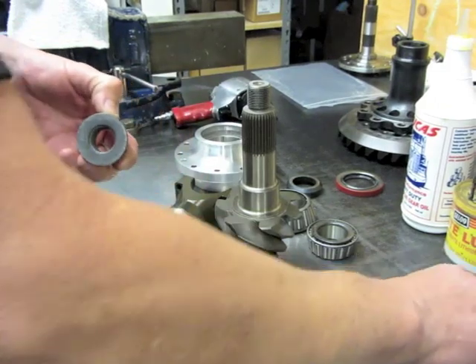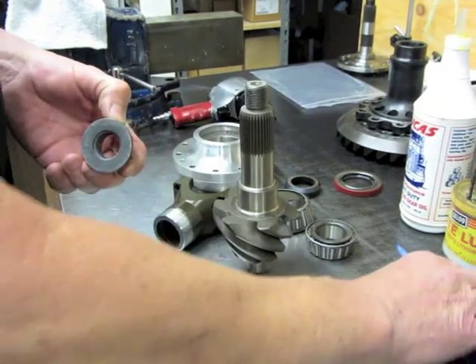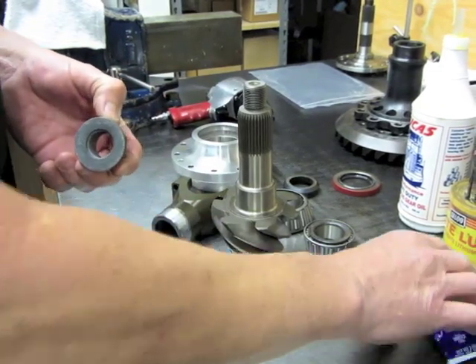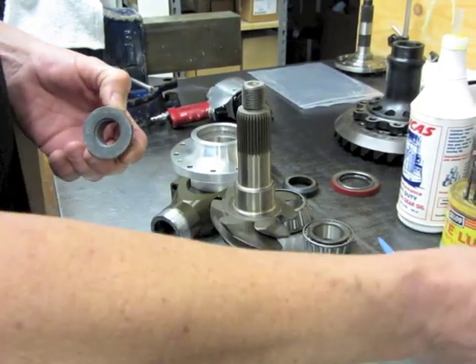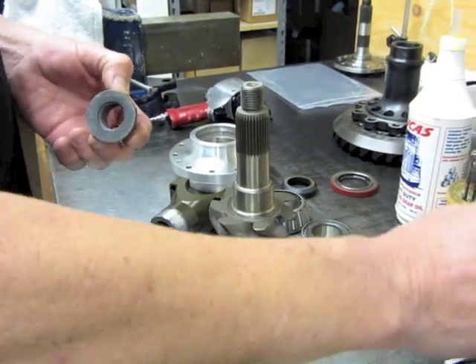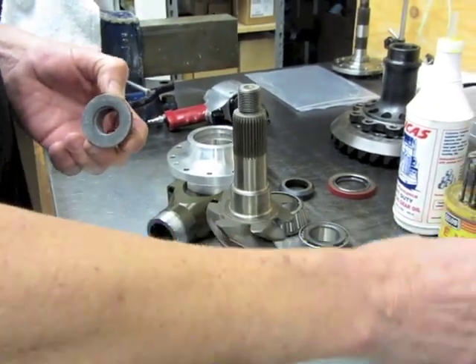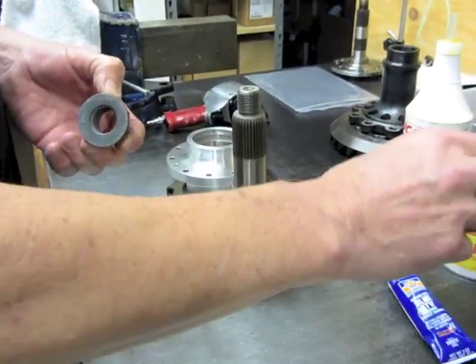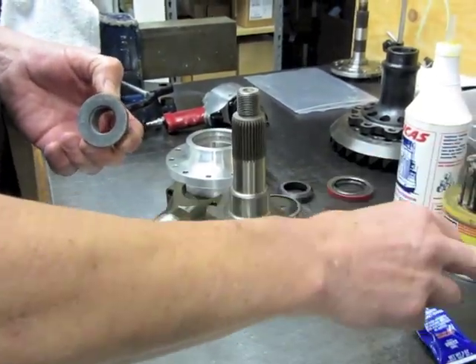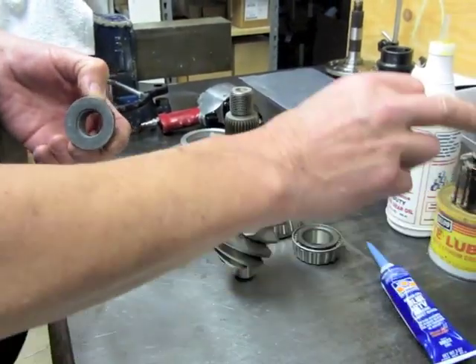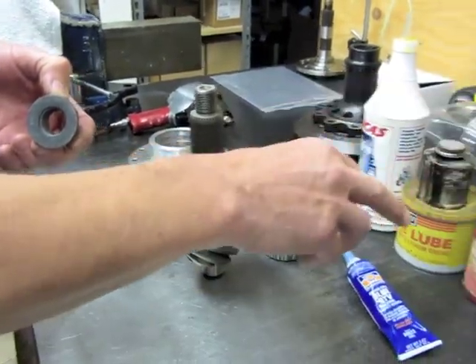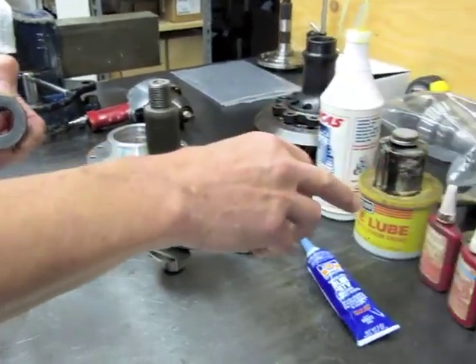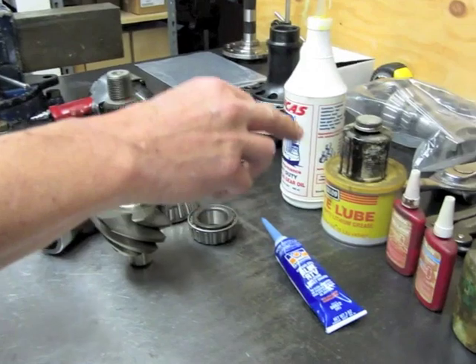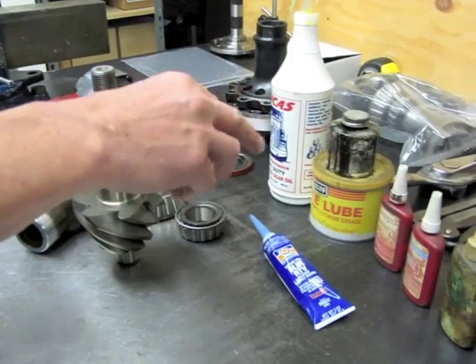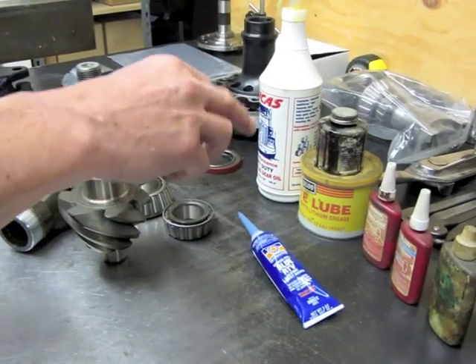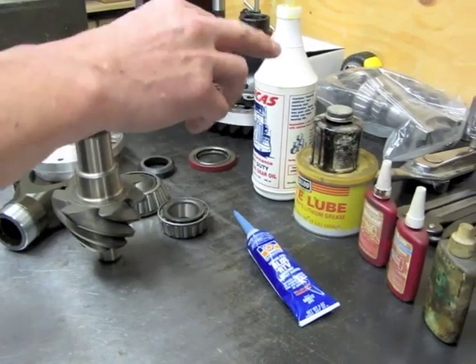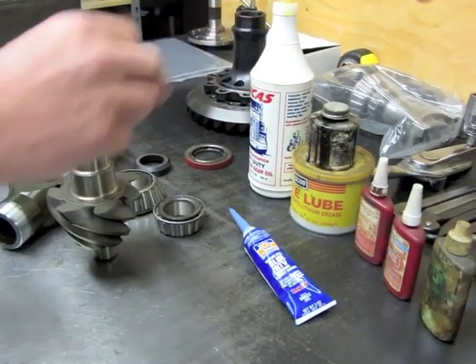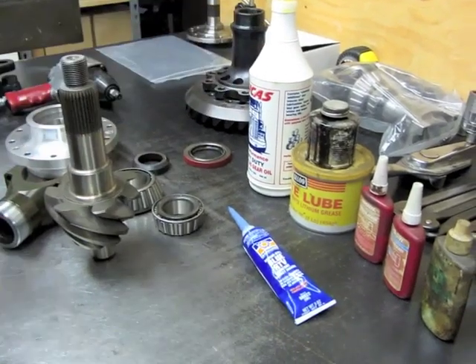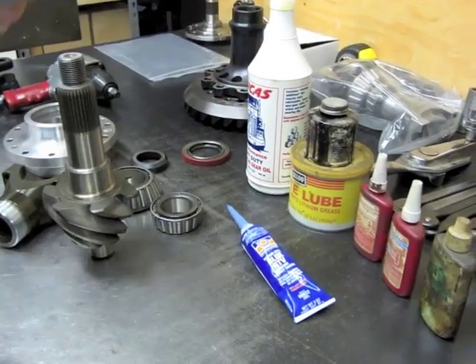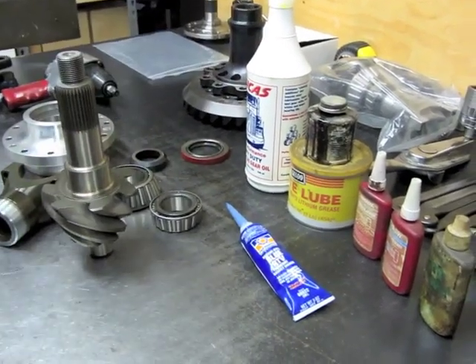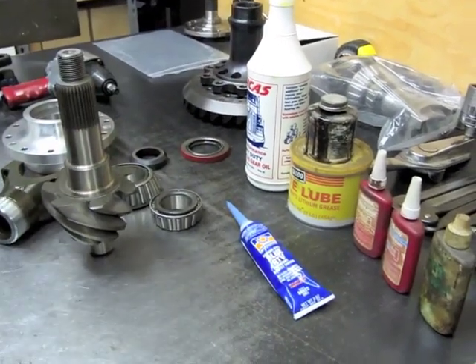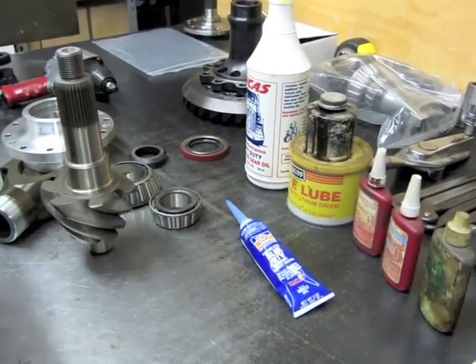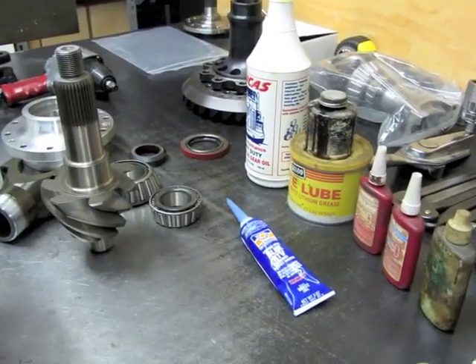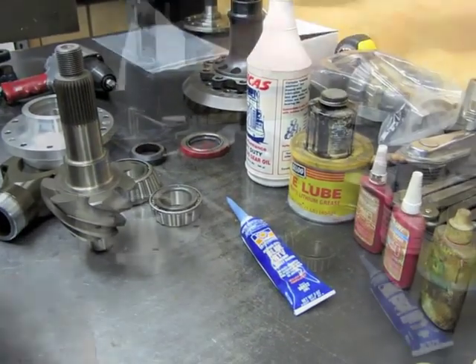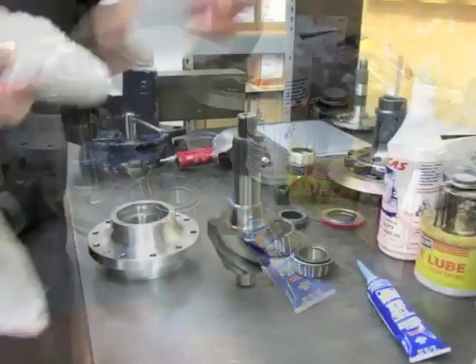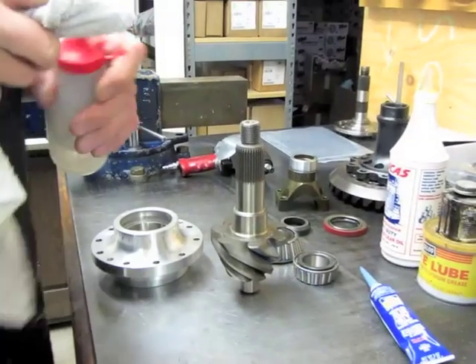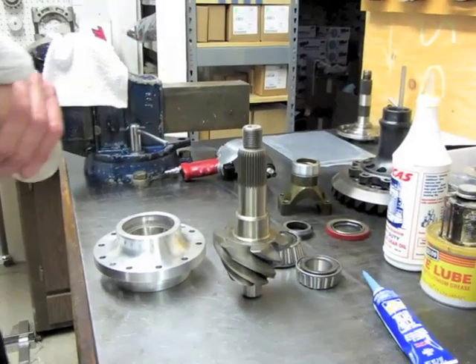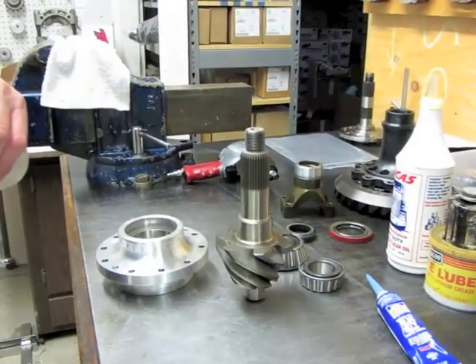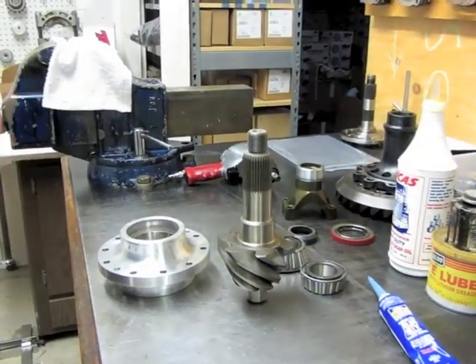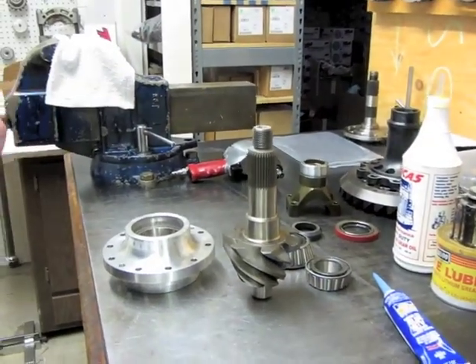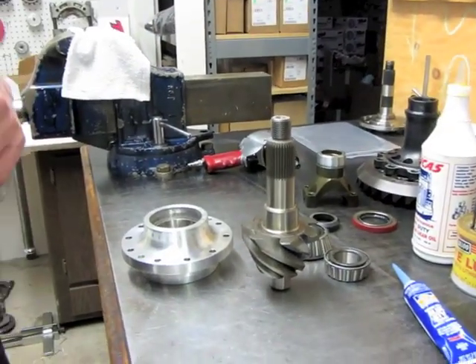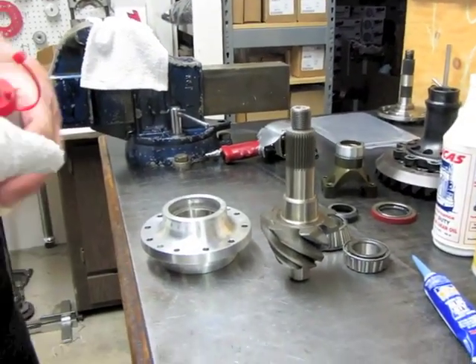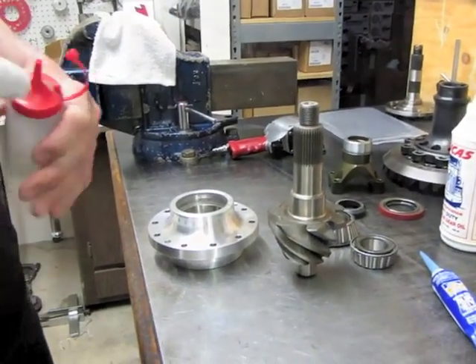We're going to need green Loctite, blue Loctite, red Loctite, some white grease, sealer, and of course lube. And a little acetone — always acetone.